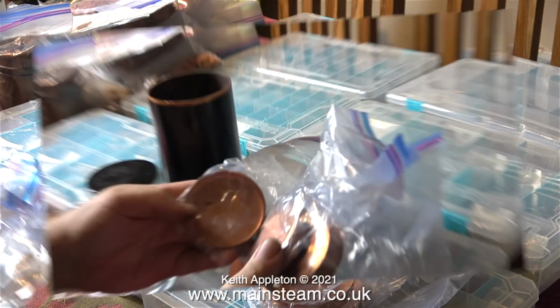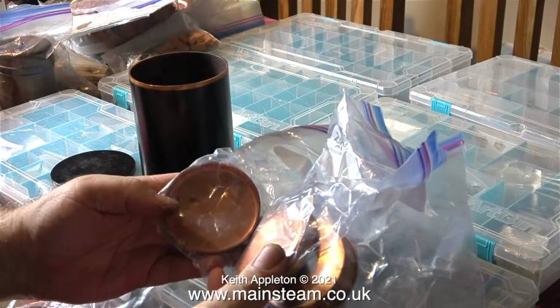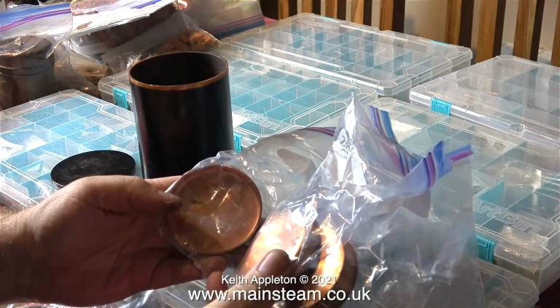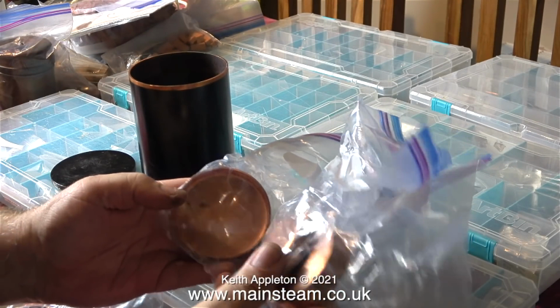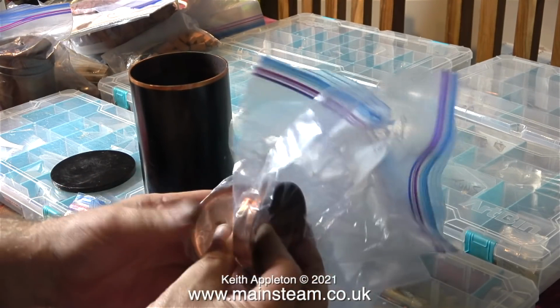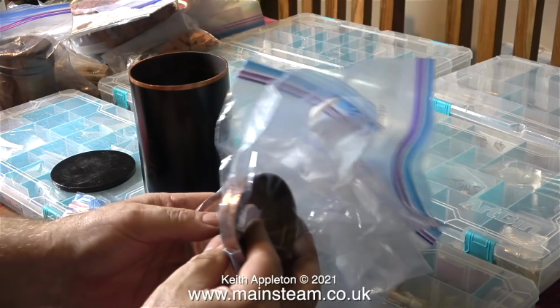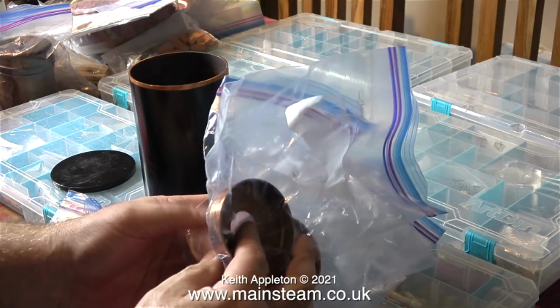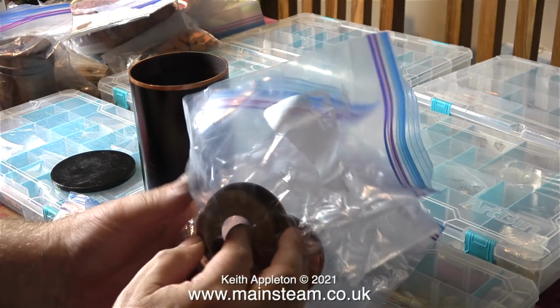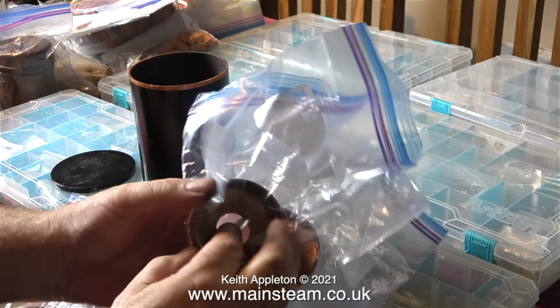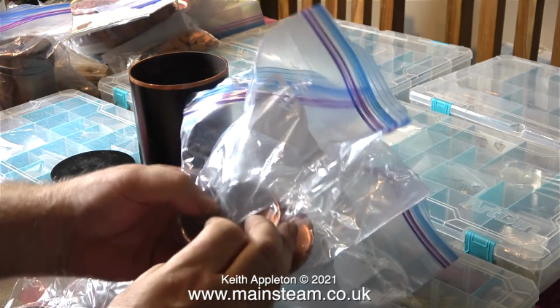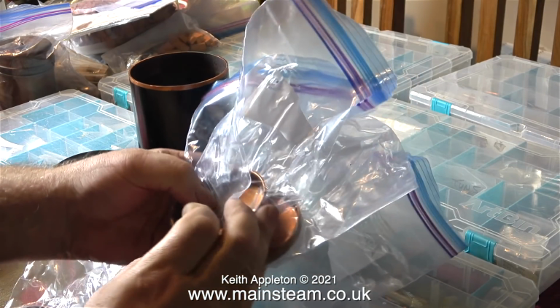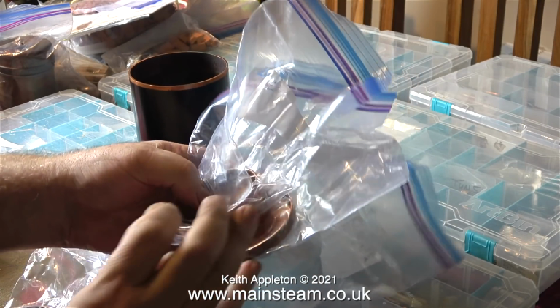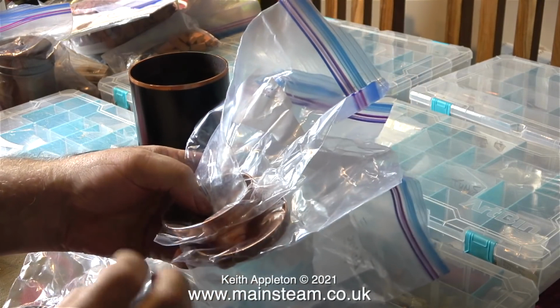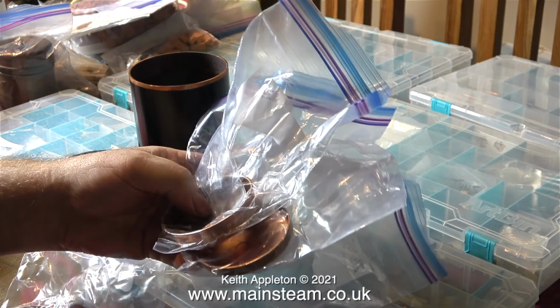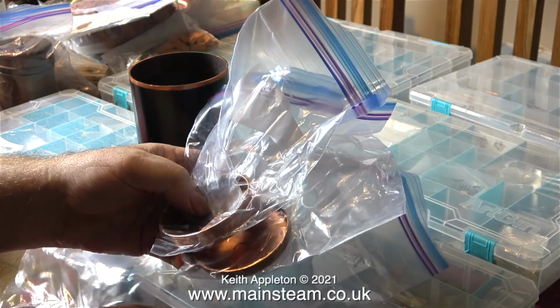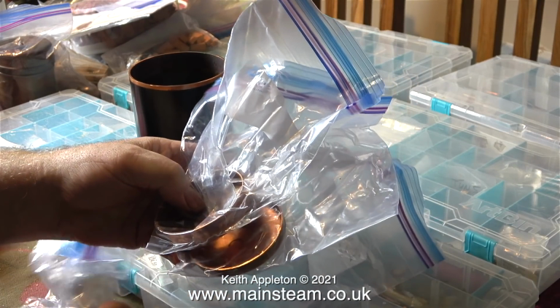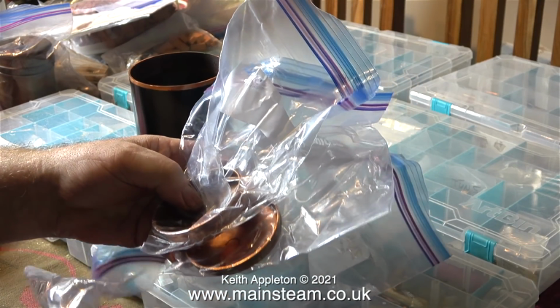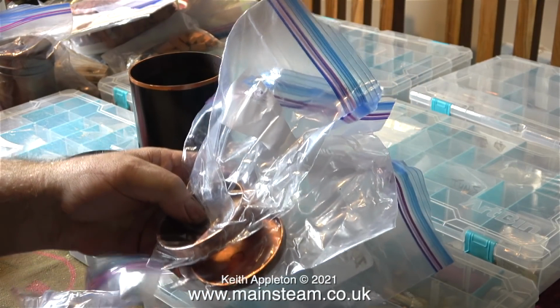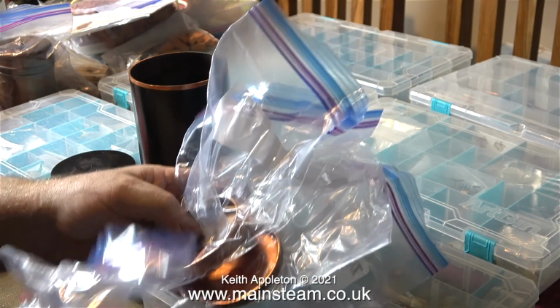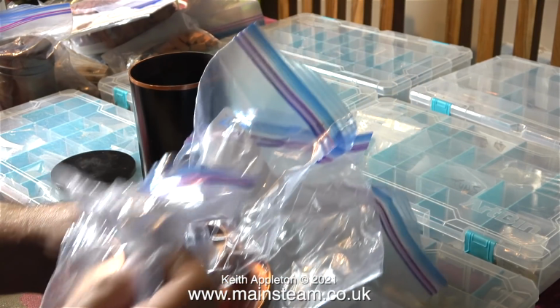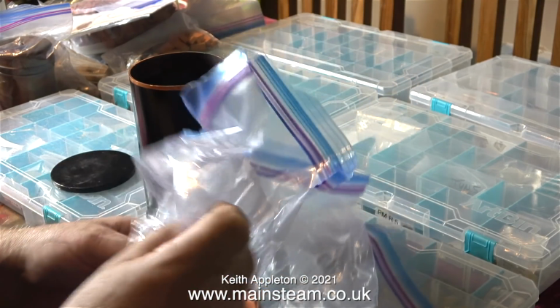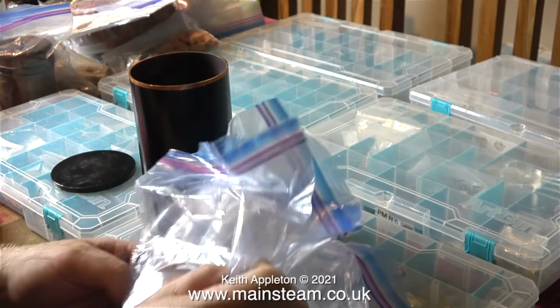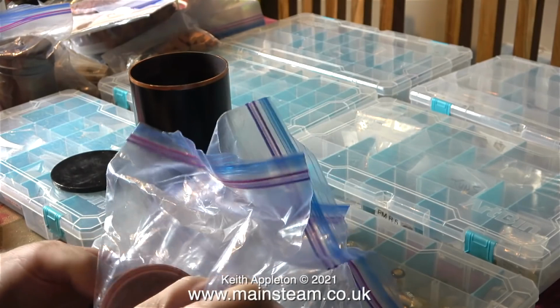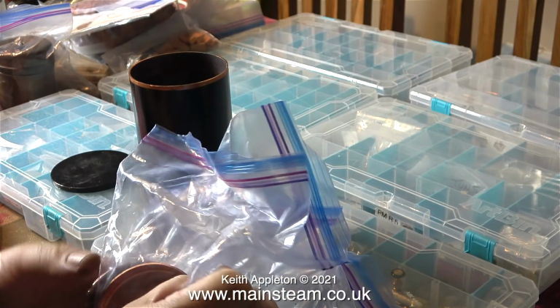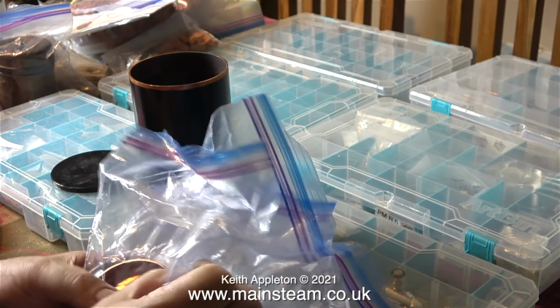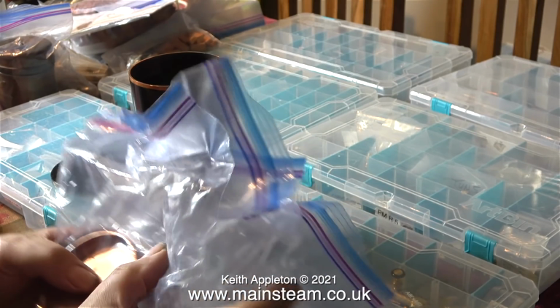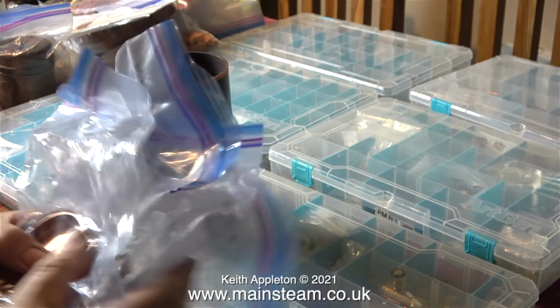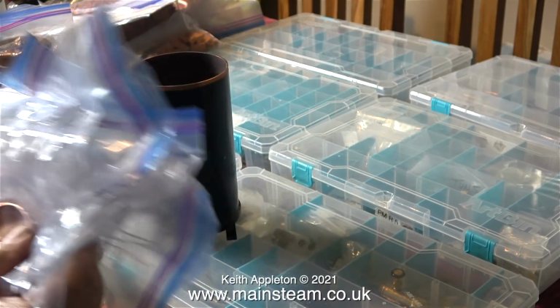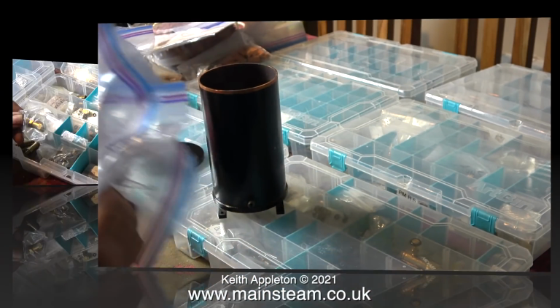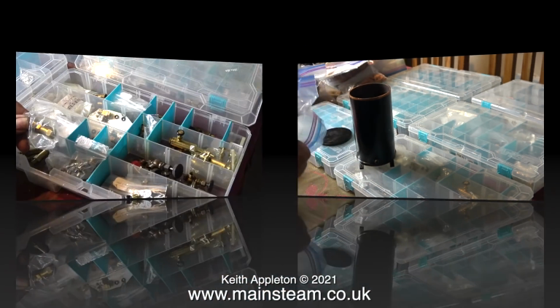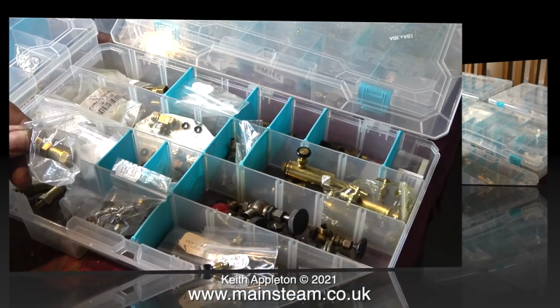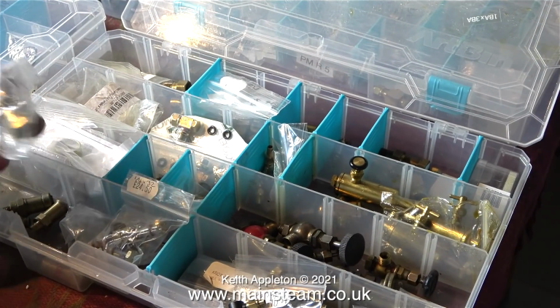There are various pieces of copper end caps here. This looks like it may have been some sort of a tank or boiler kit. These parts are not very exciting but they may come in useful one day.